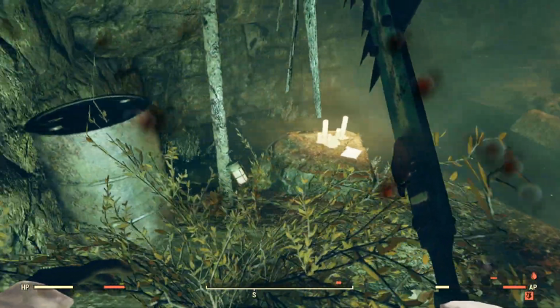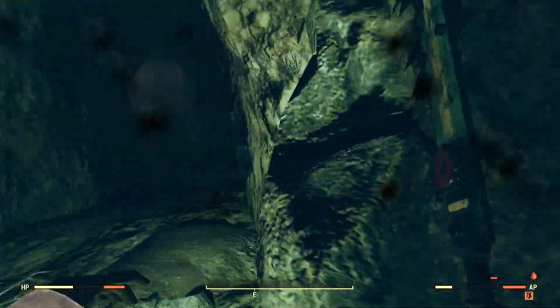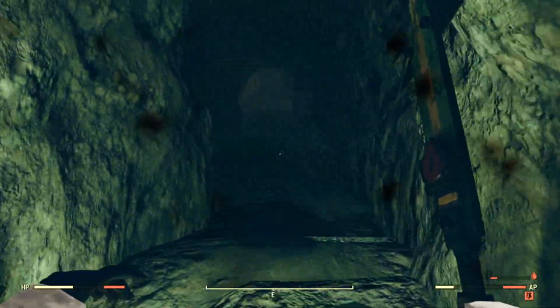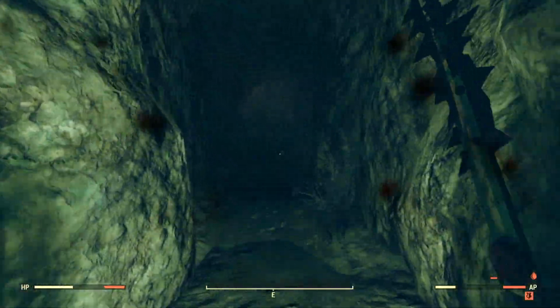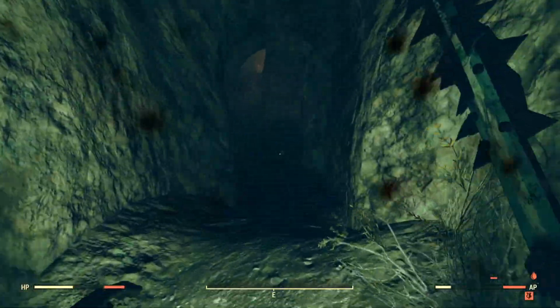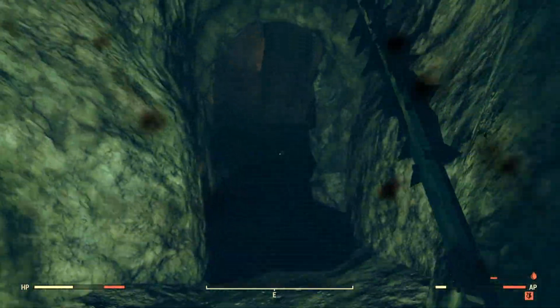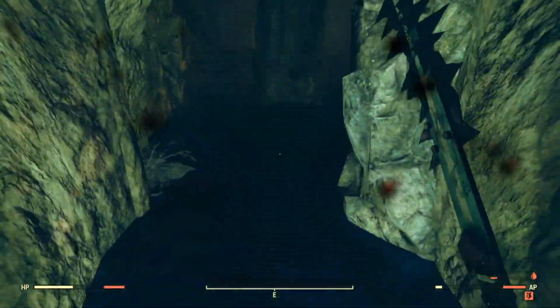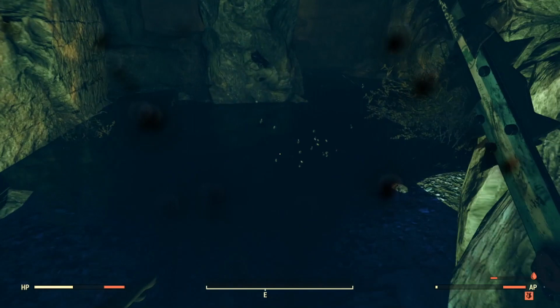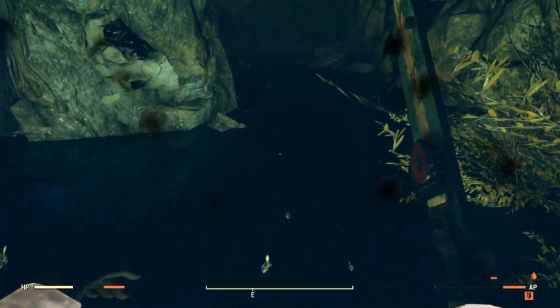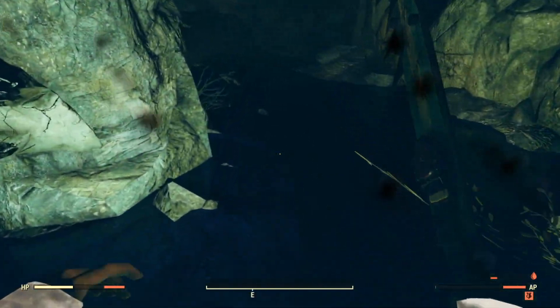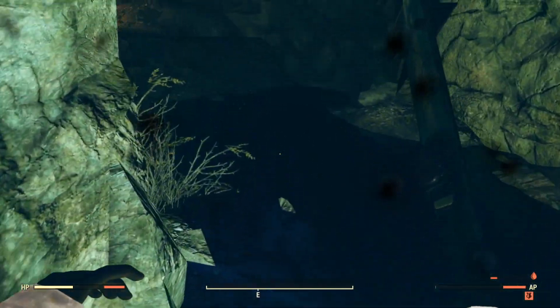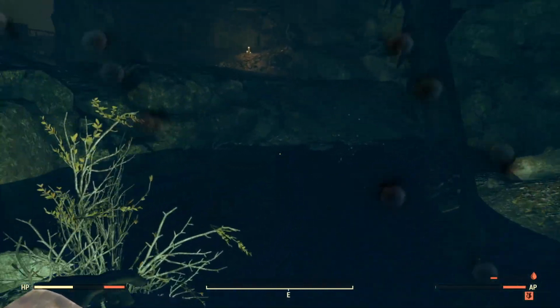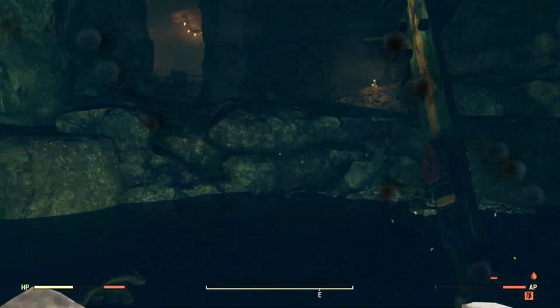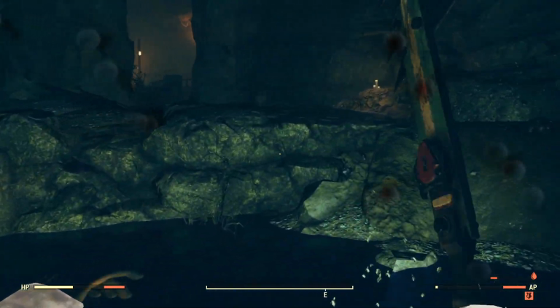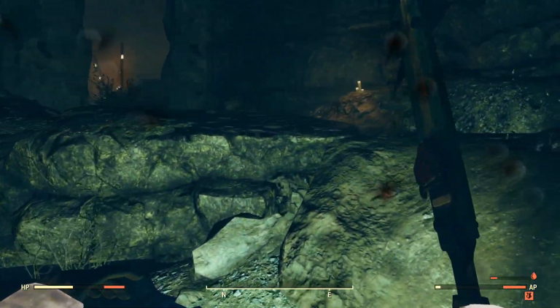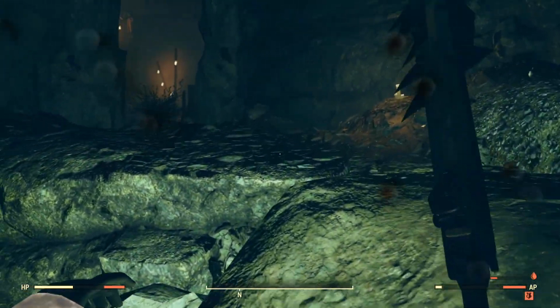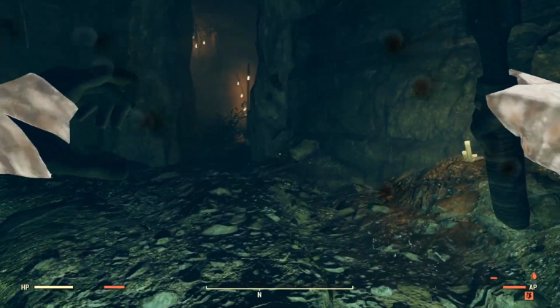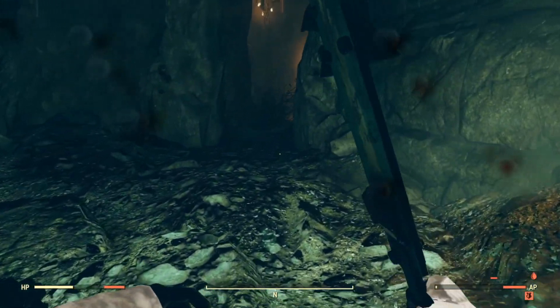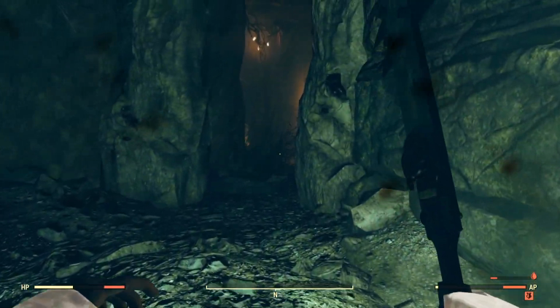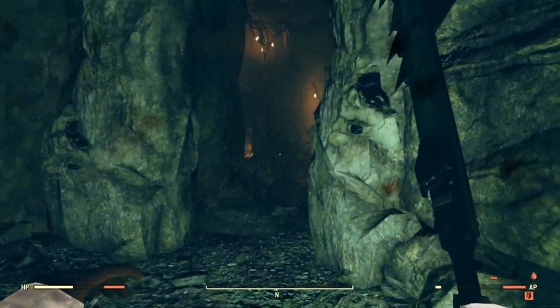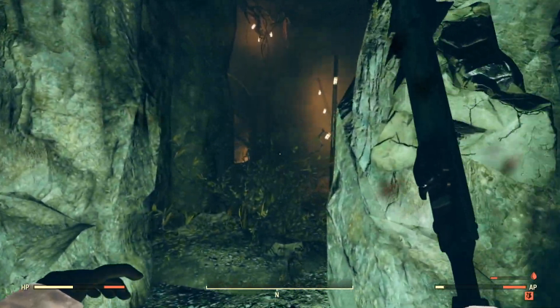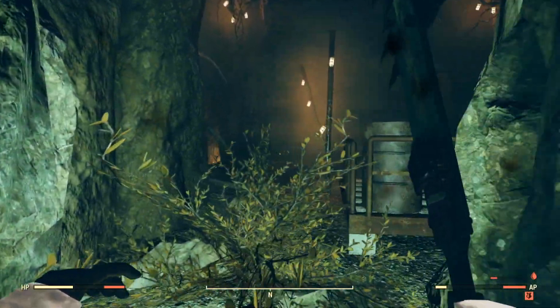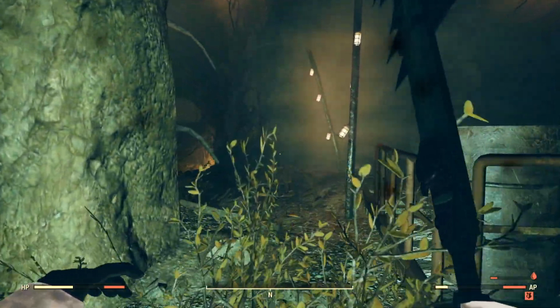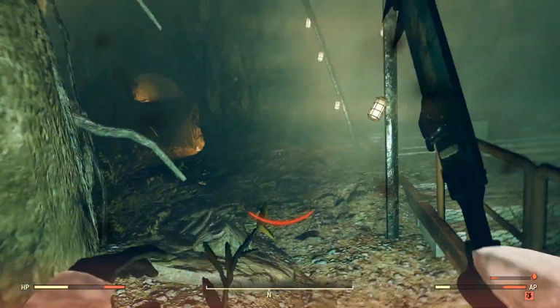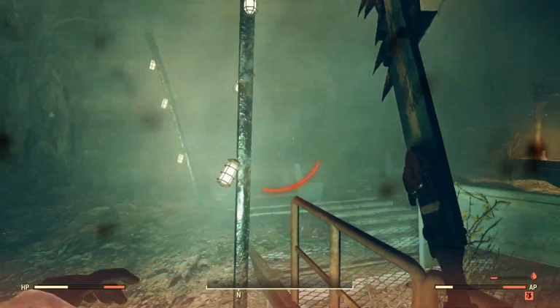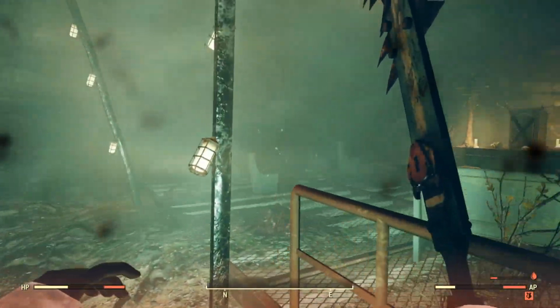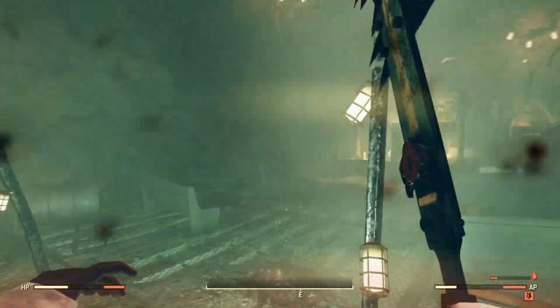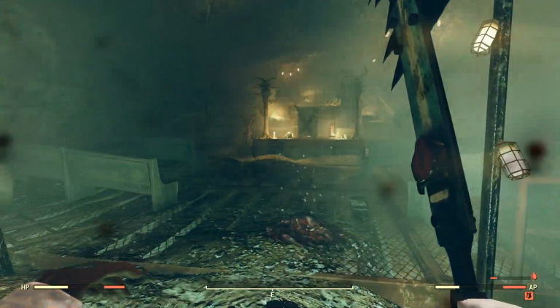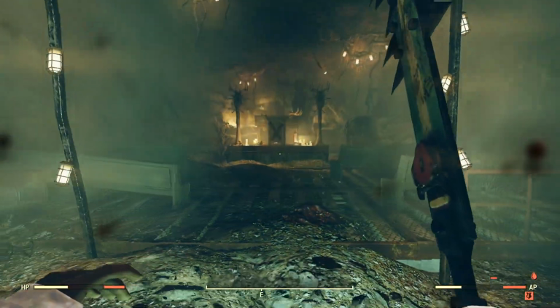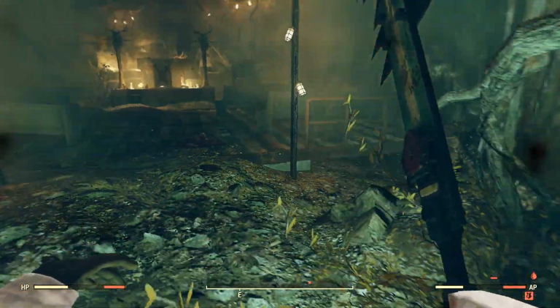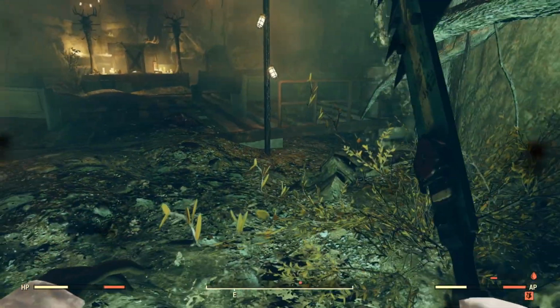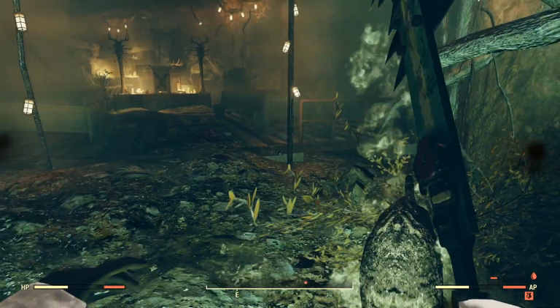Head into this room with a little water in the middle next to all these candles. Head on straight through this nasty, disgusting water, jump straight up, and you'll reach a main ceremony room looking area.